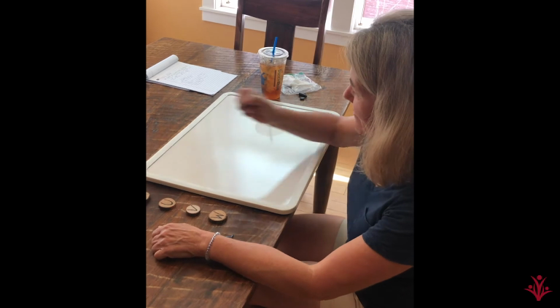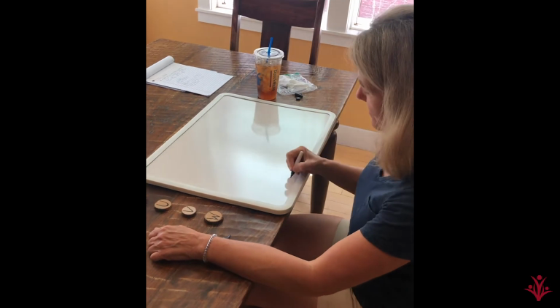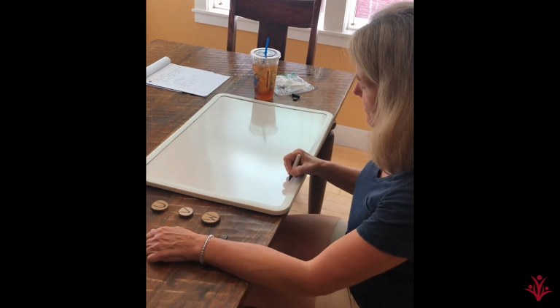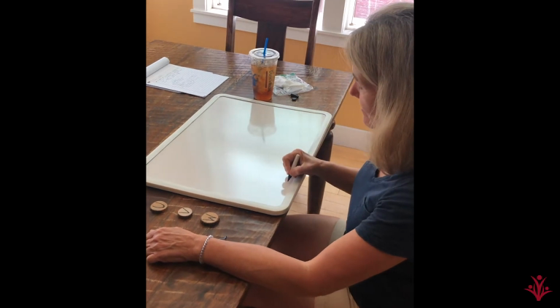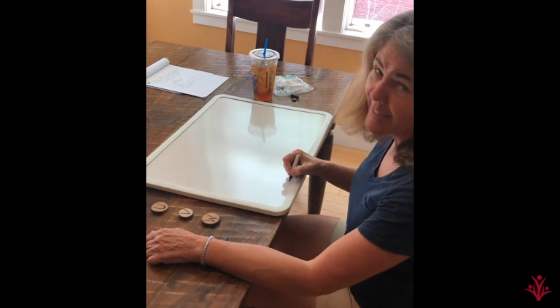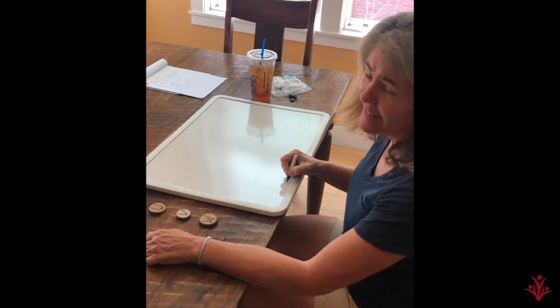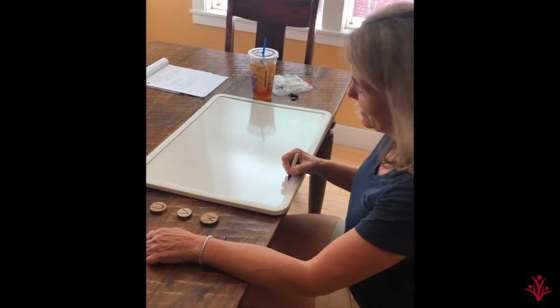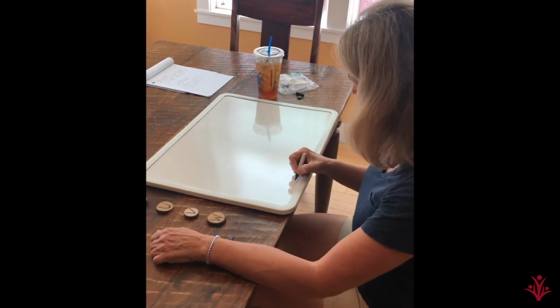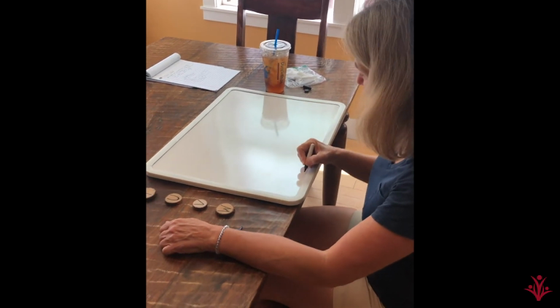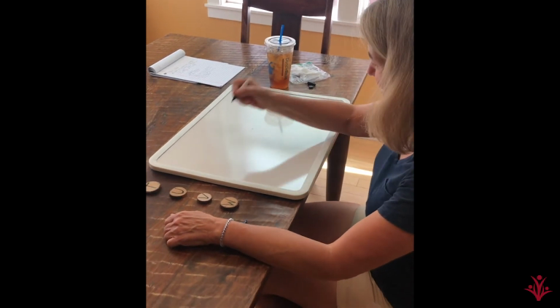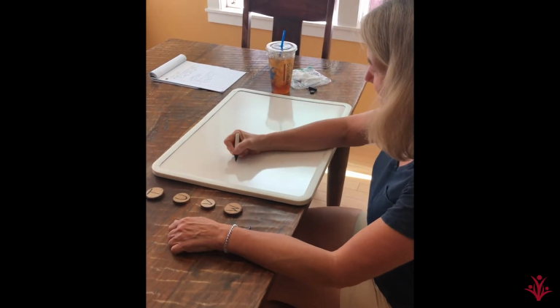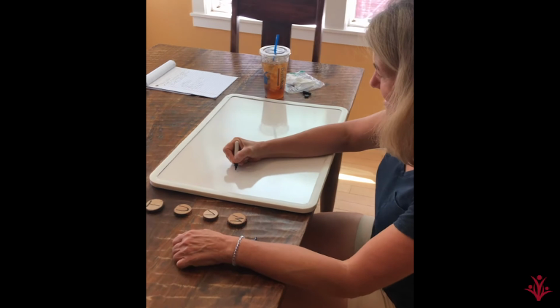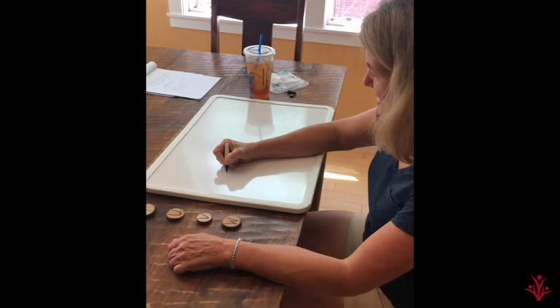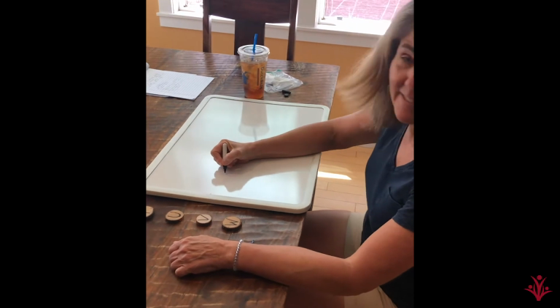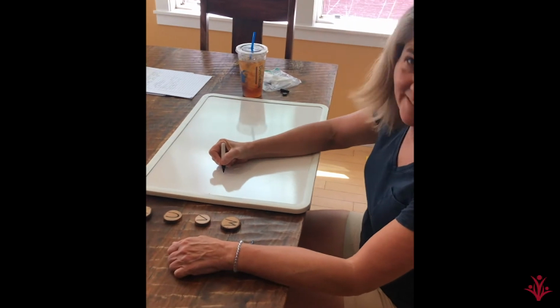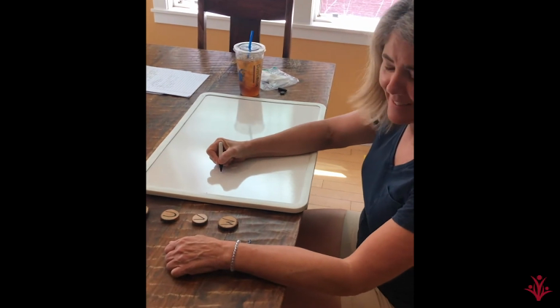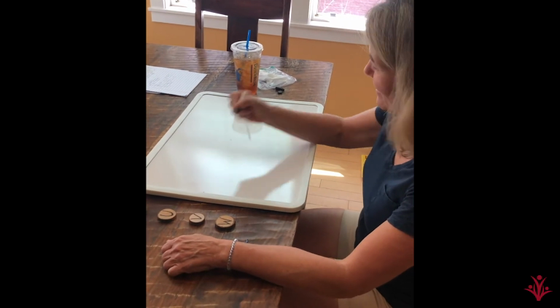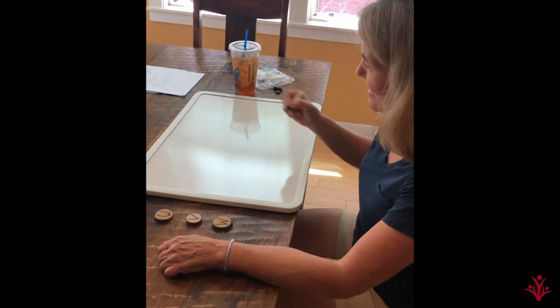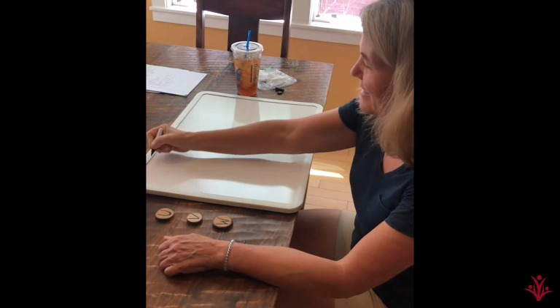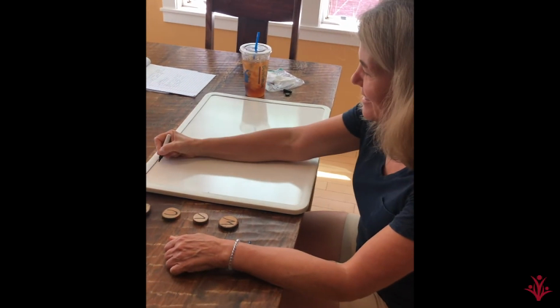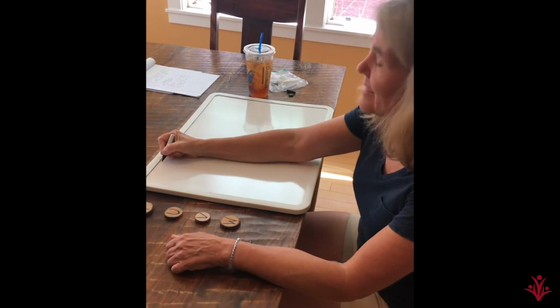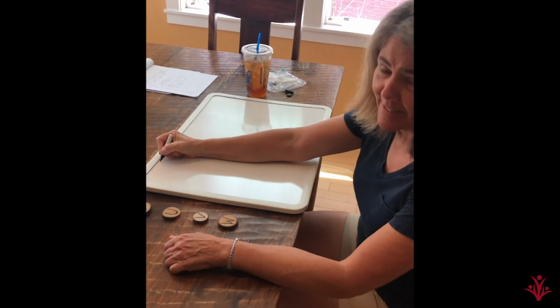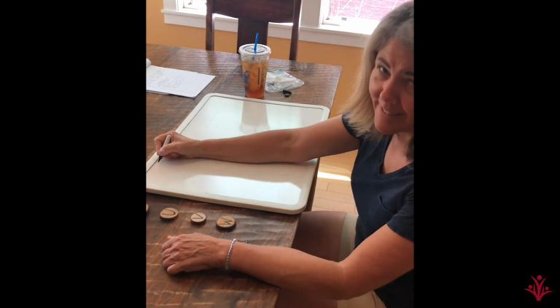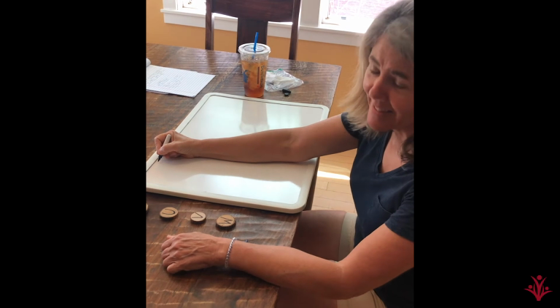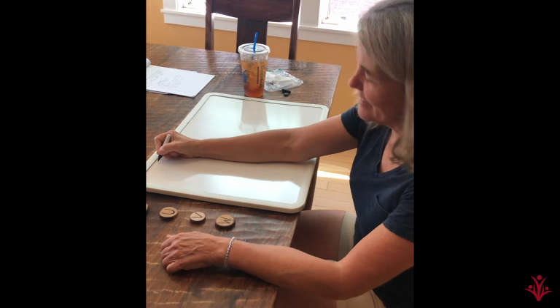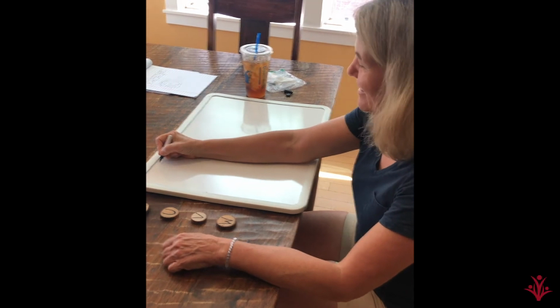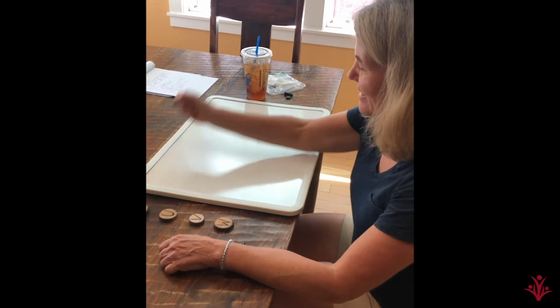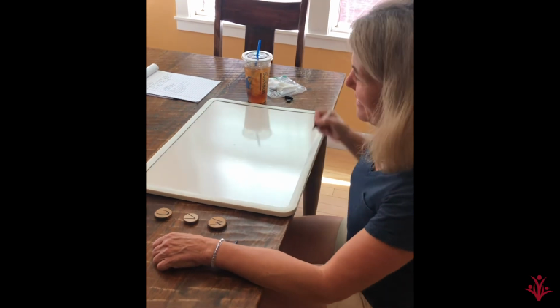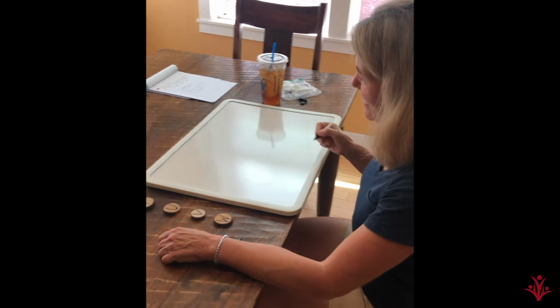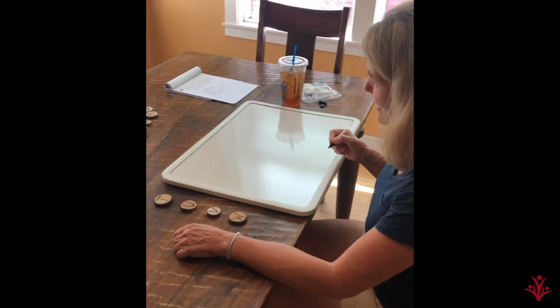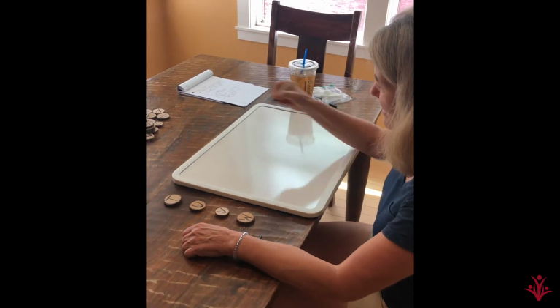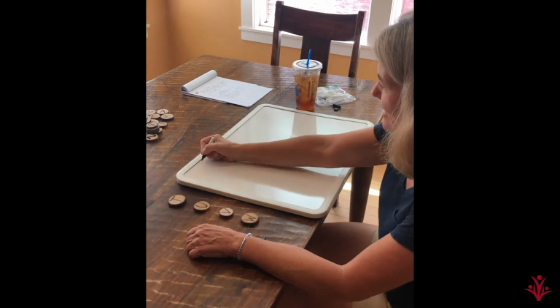Is this the top? No, it's the bottom. Is this the top? No, it's the middle. Is this the top? It's the top. Where do you start your letters? At the top.